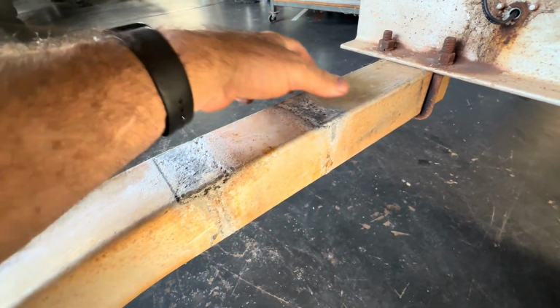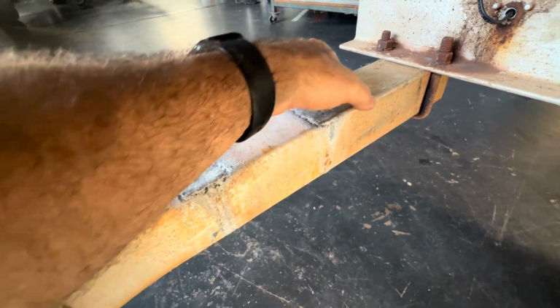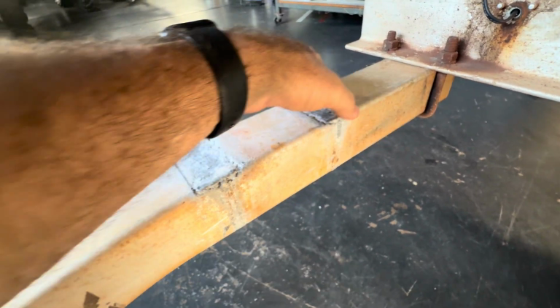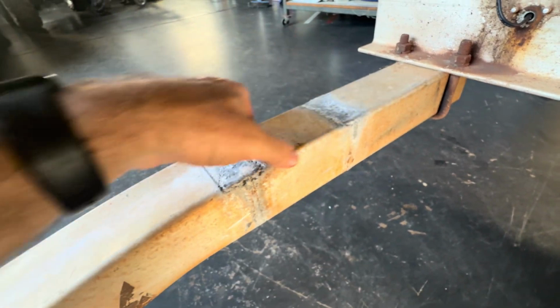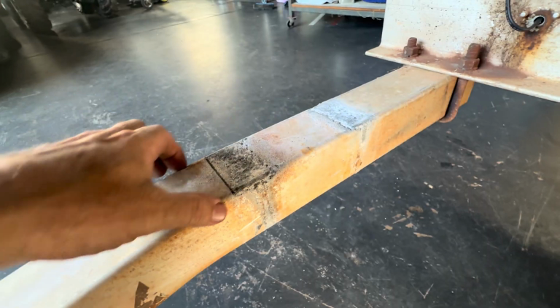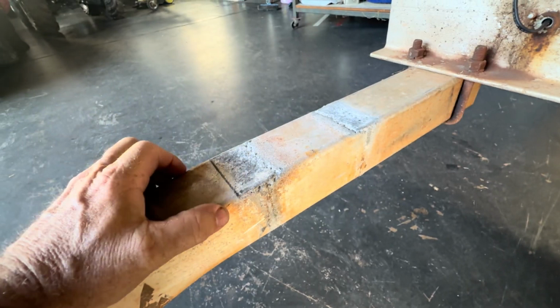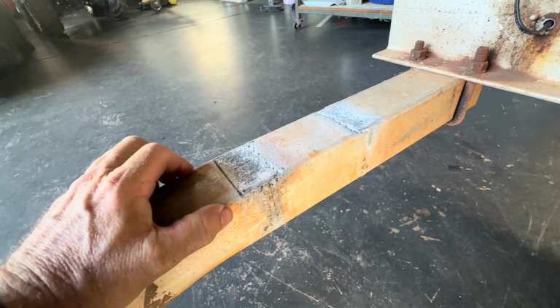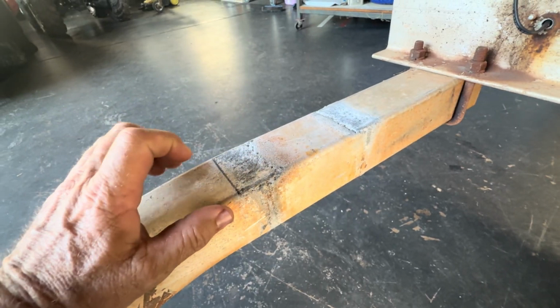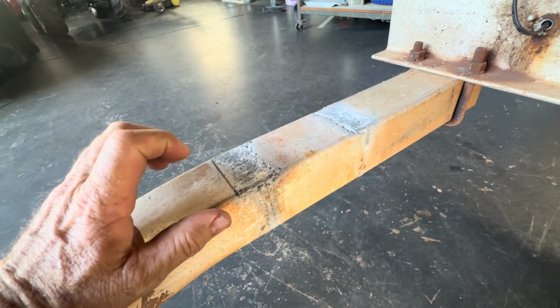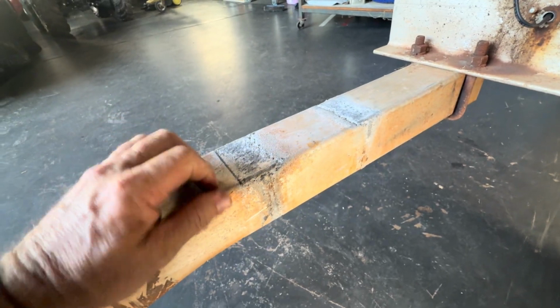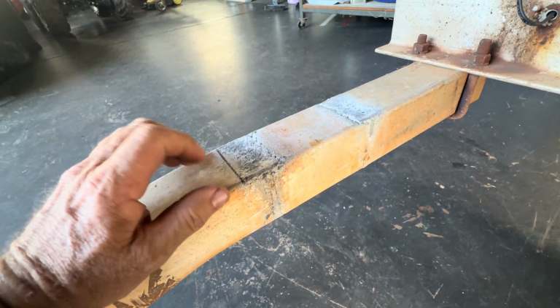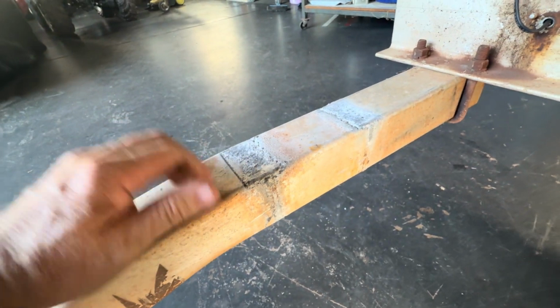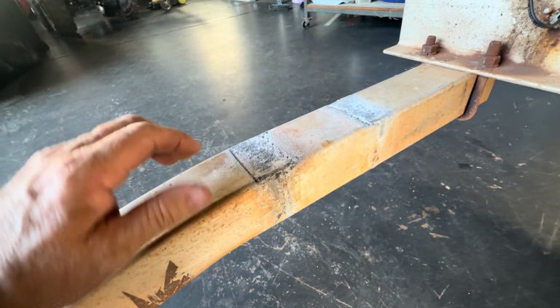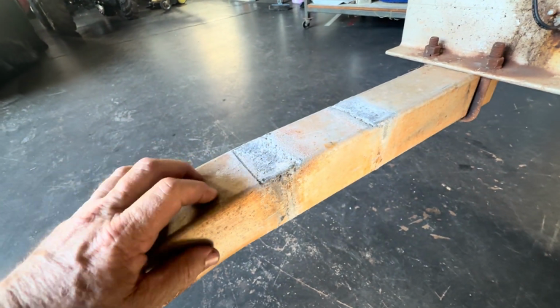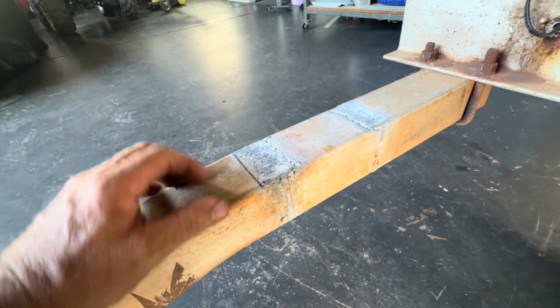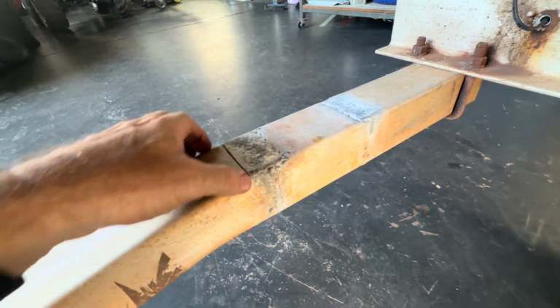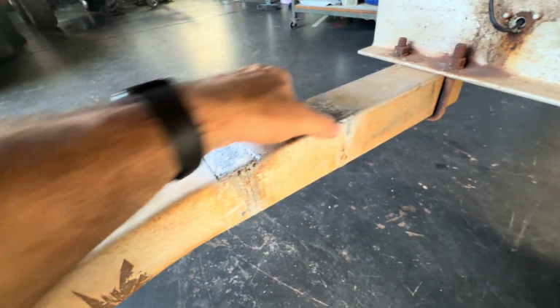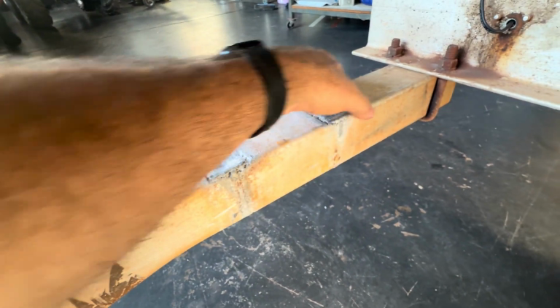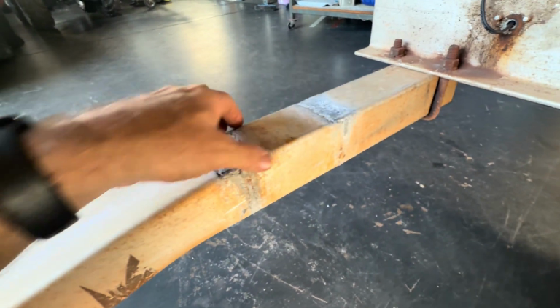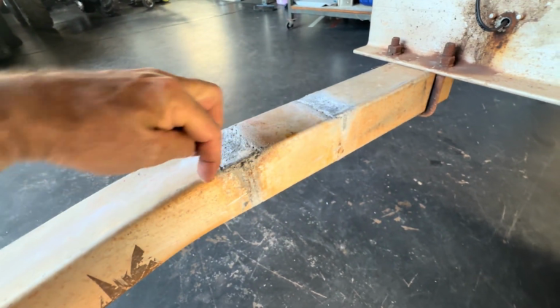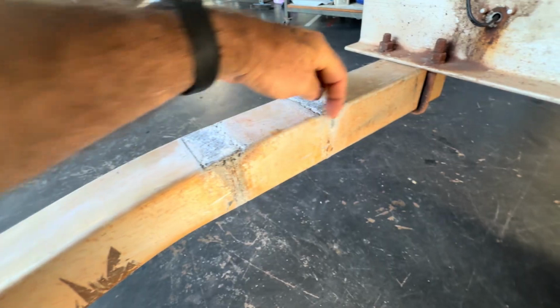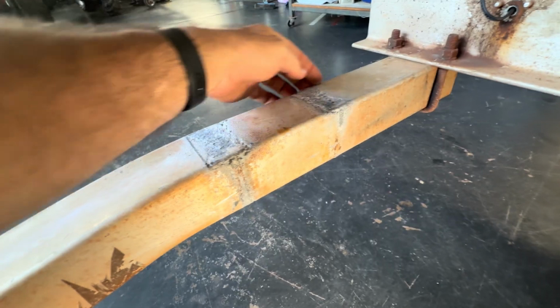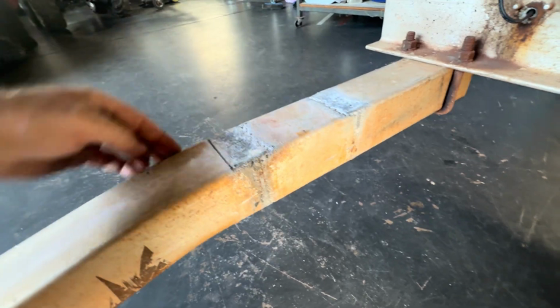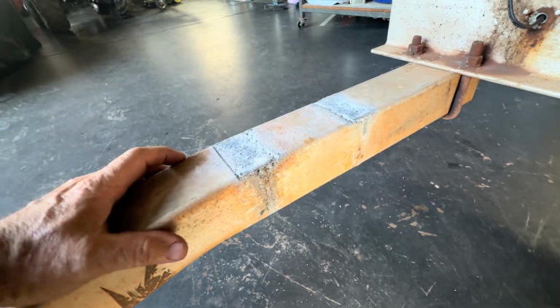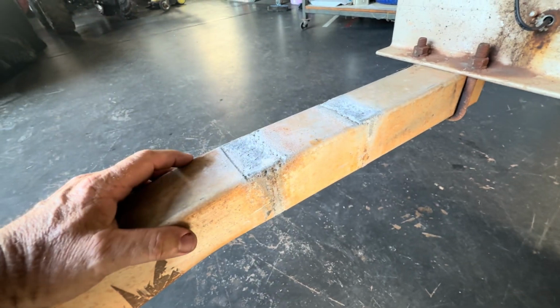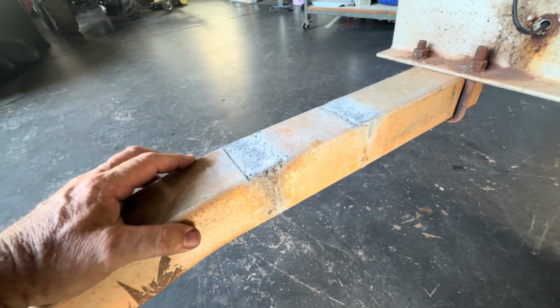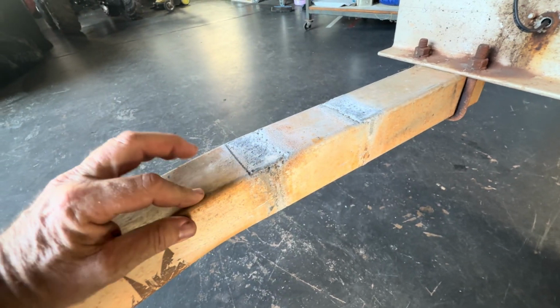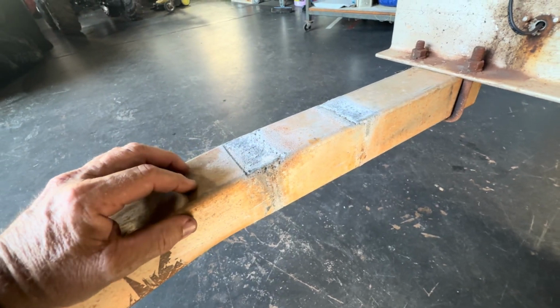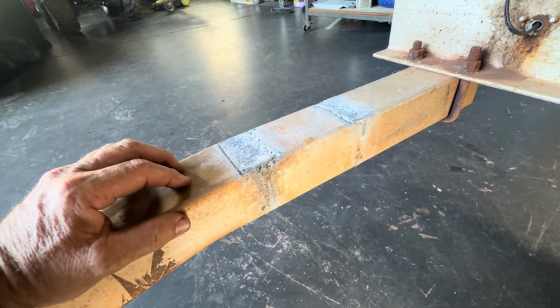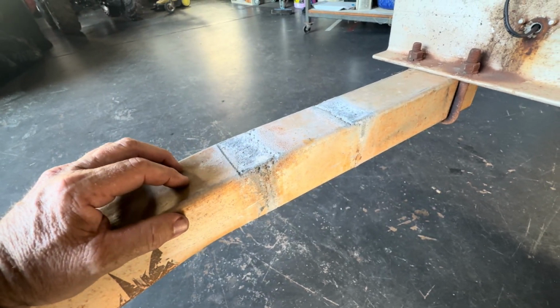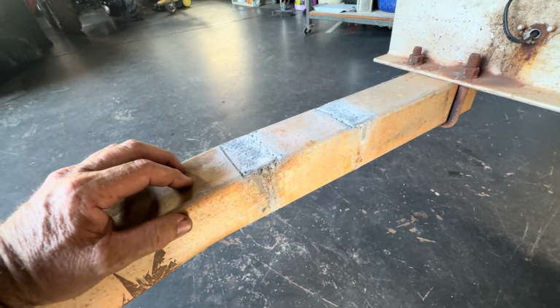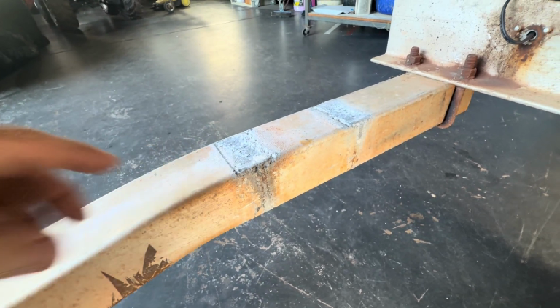So my plan is to cut out the infected part and then replace it with some 6mm rather than this 4mm — I'll just put some 6mm plate in there. It's easier to weld onto and it shouldn't take too long.